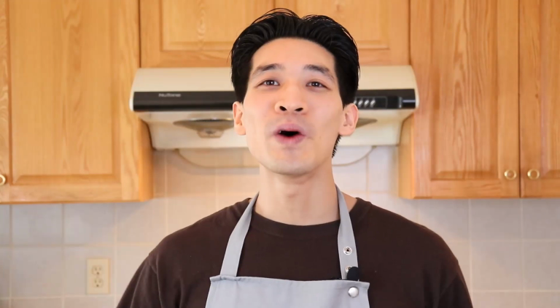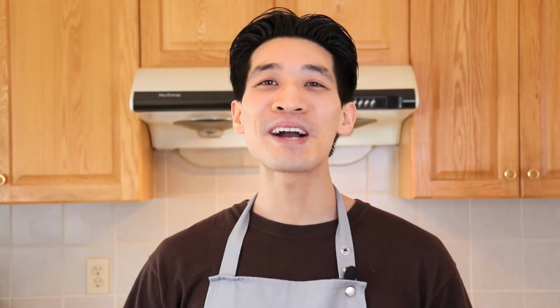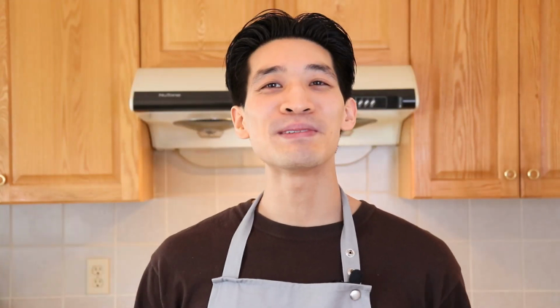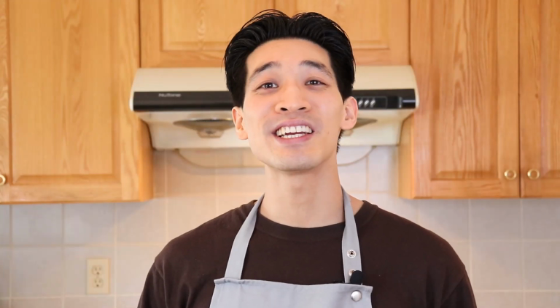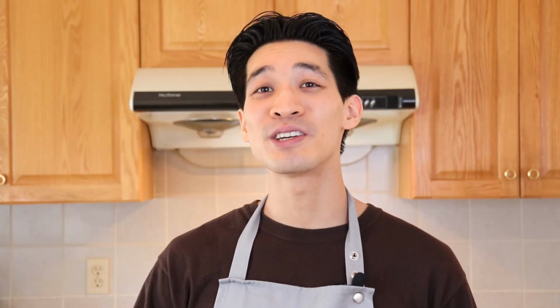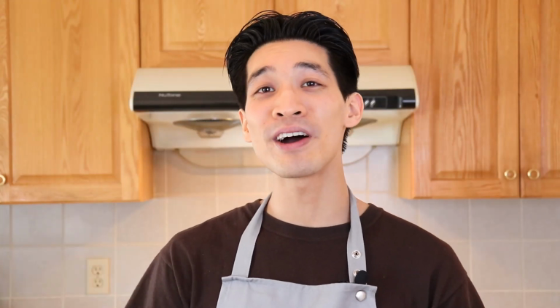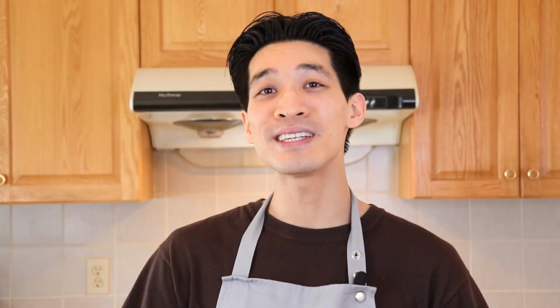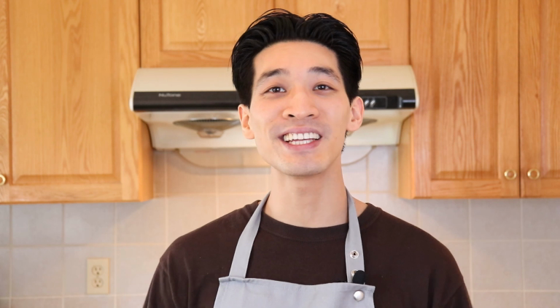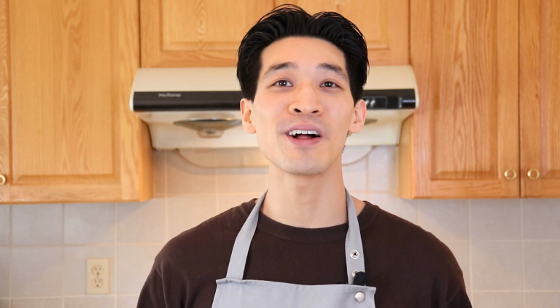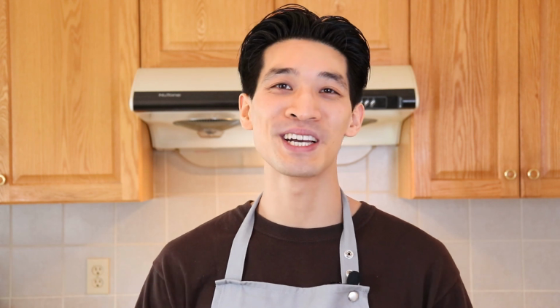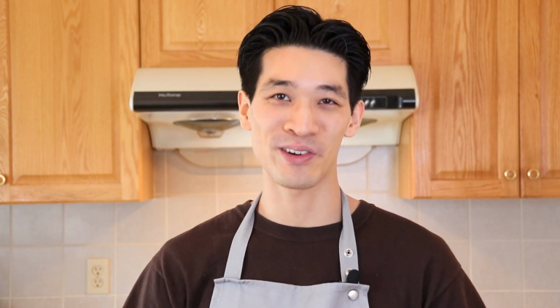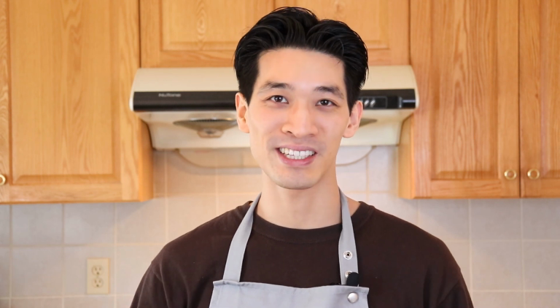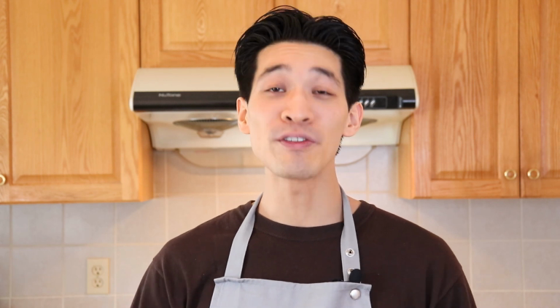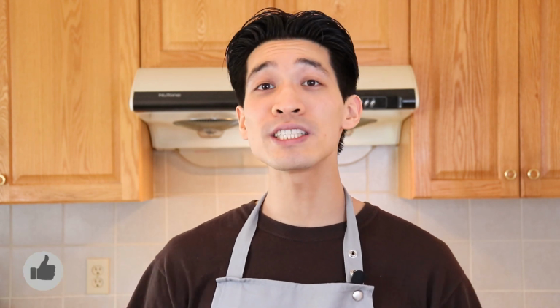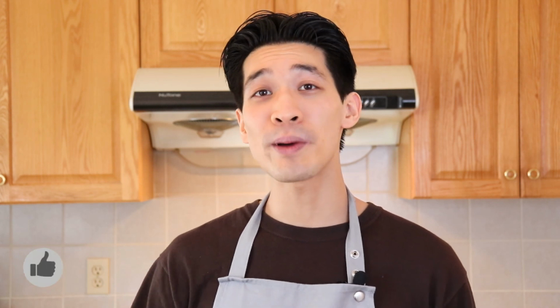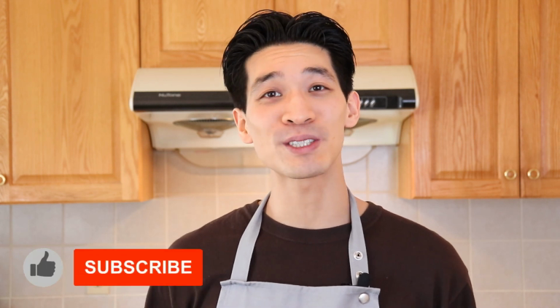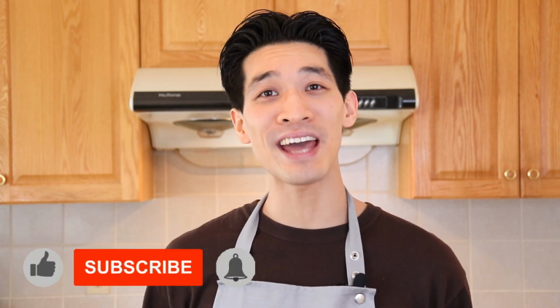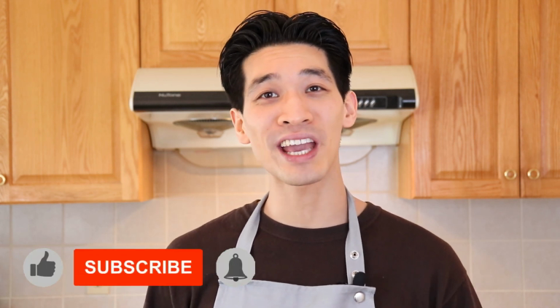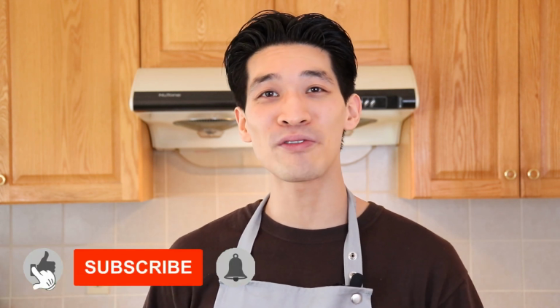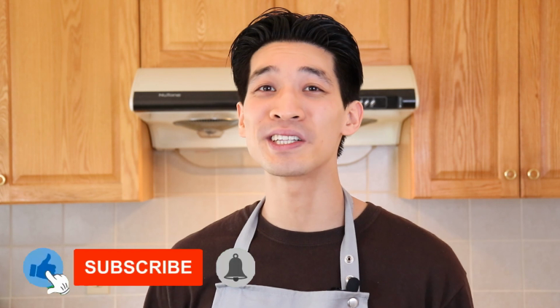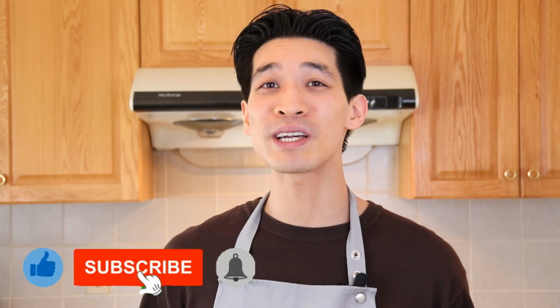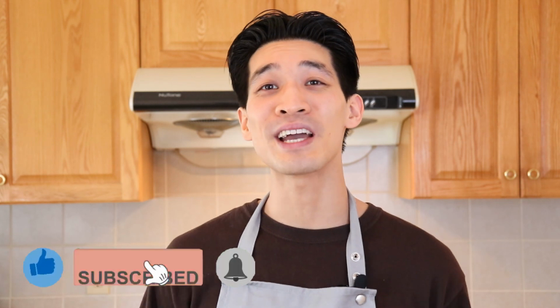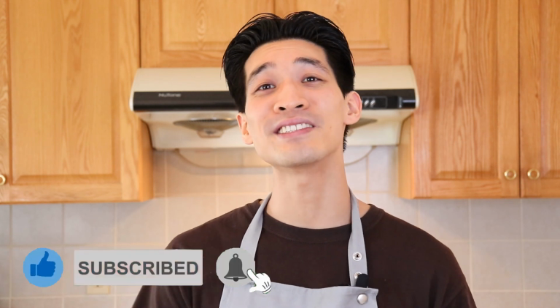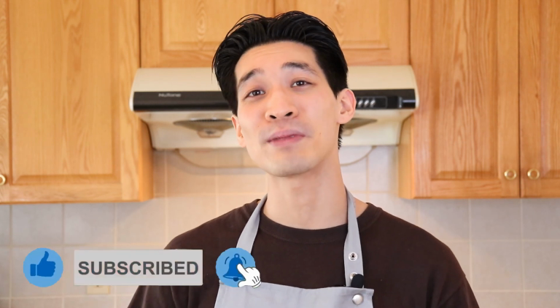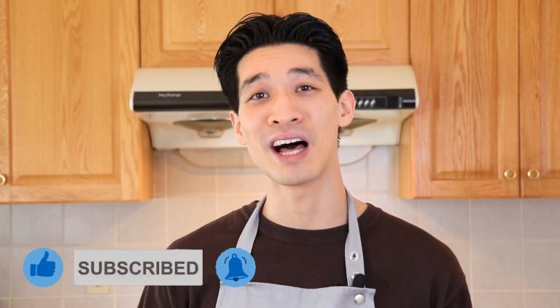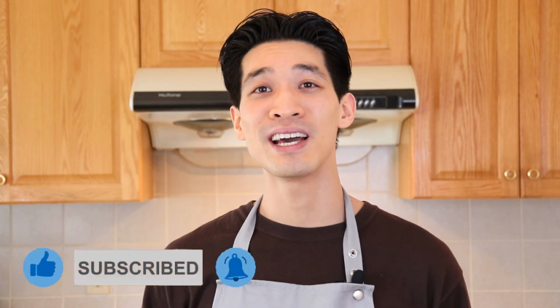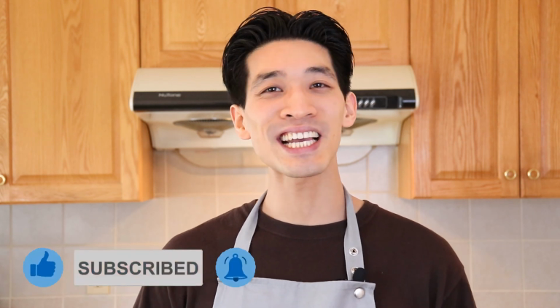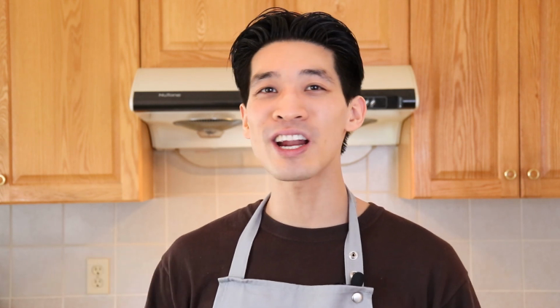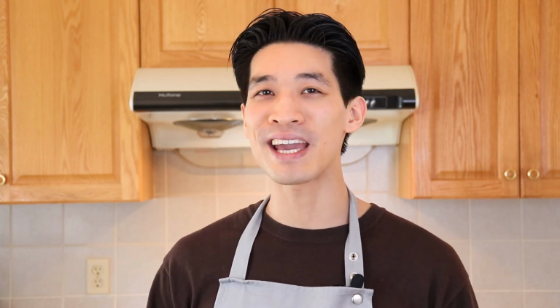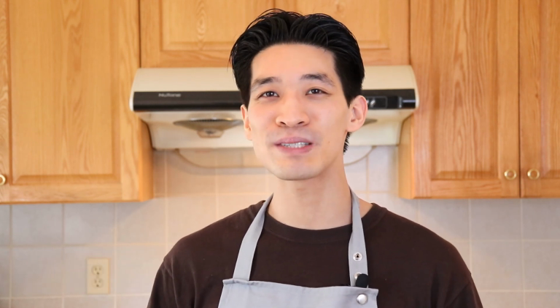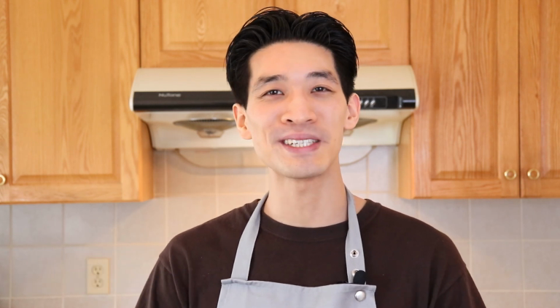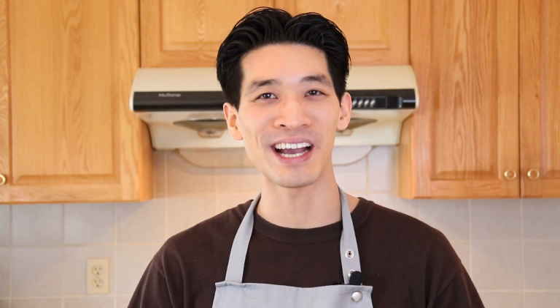Welcome back, my name is Daniel, here to show you simplified recipes that are easy to follow using common ingredients. If you're new to this channel, remember to hit subscribe and the notification bell for more delicious recipes that your friends and family will love. Now let's get started on this bacon cheeseburger potato hash.